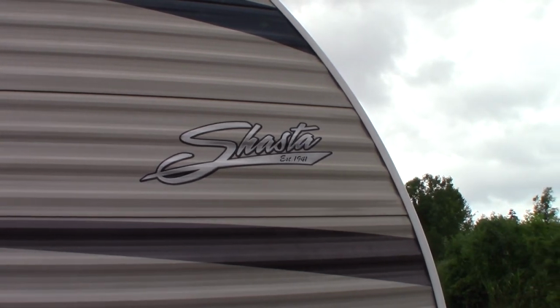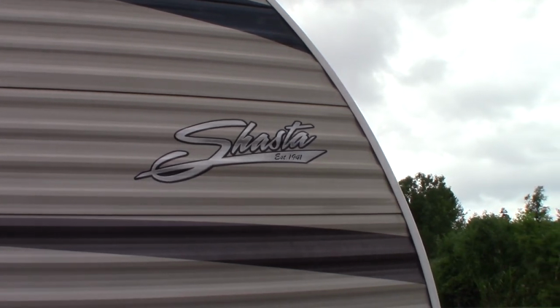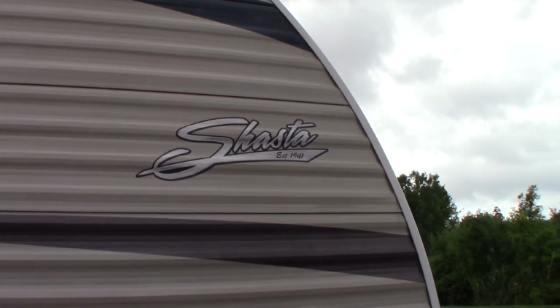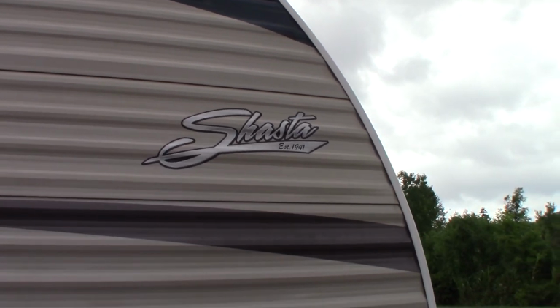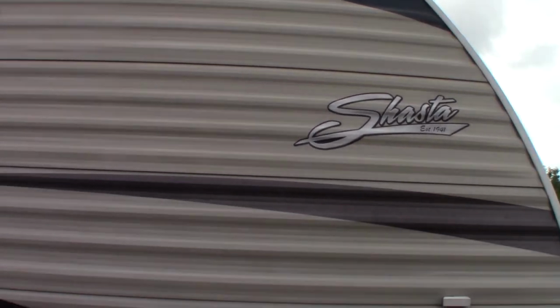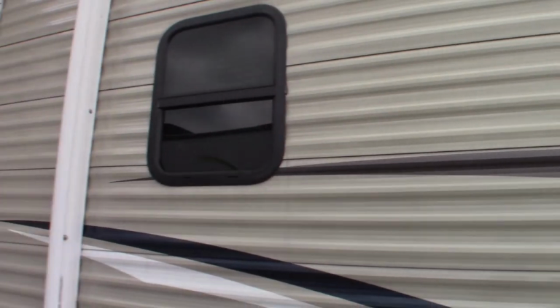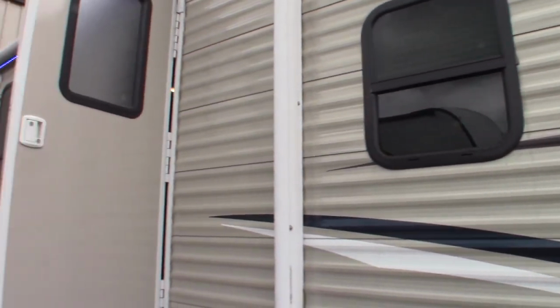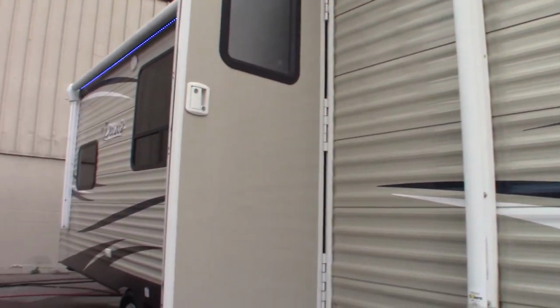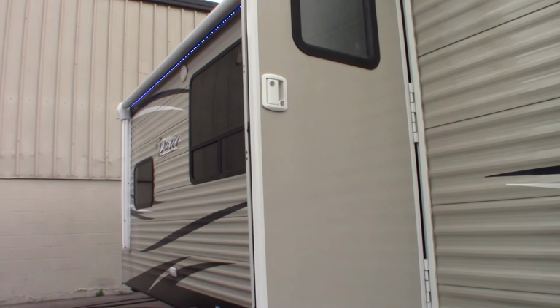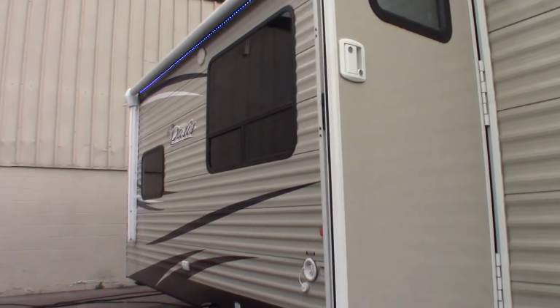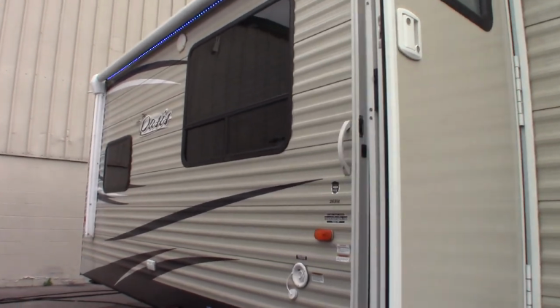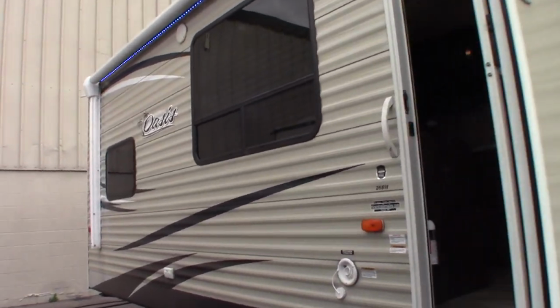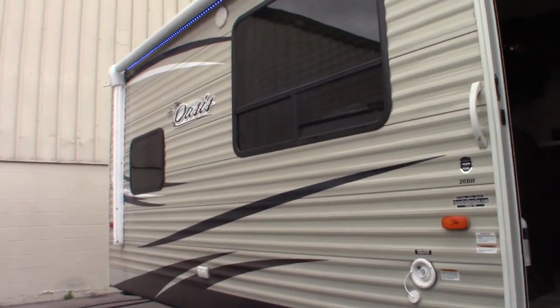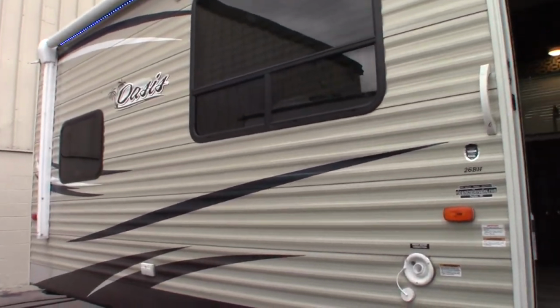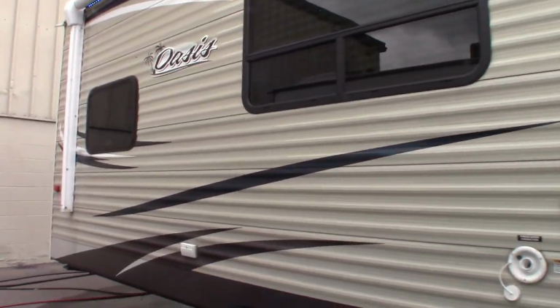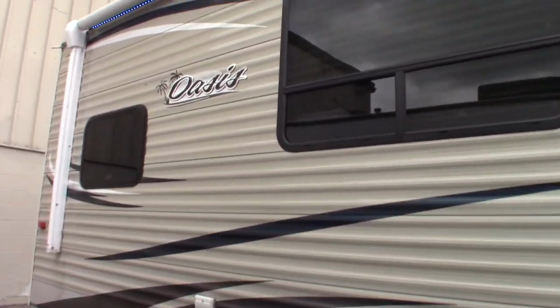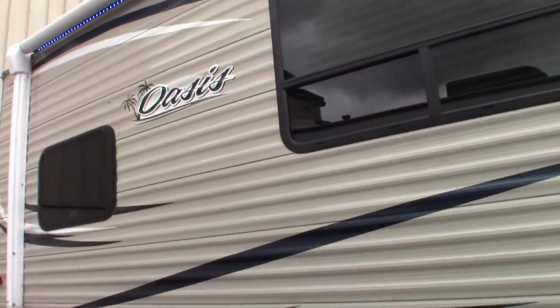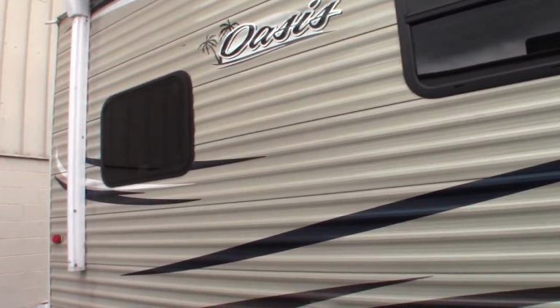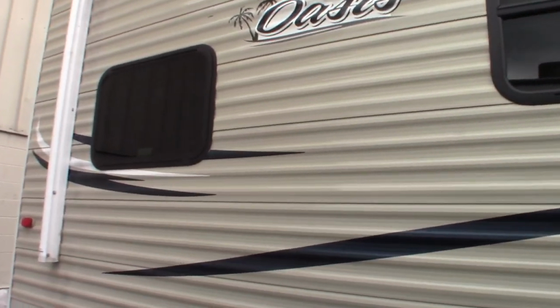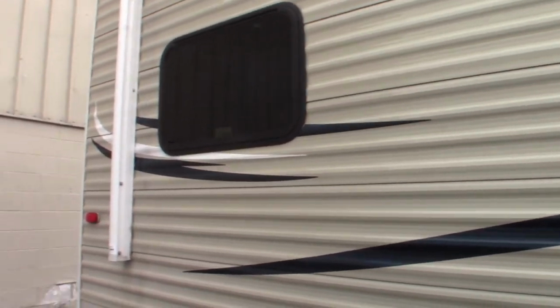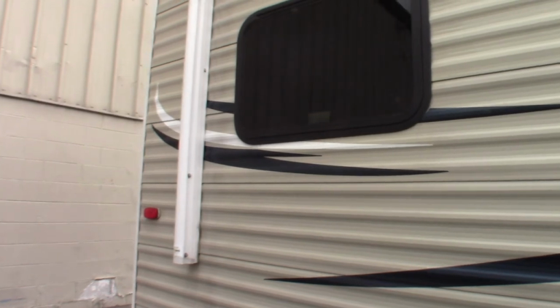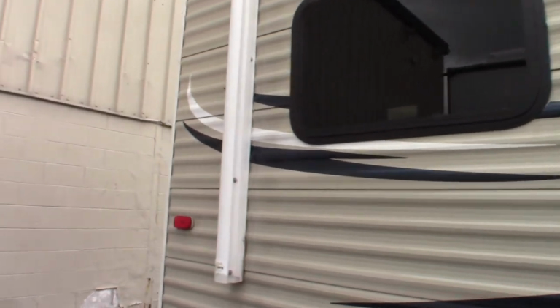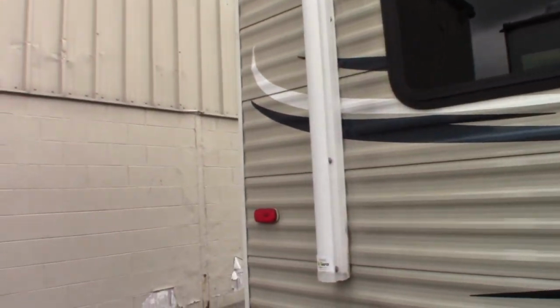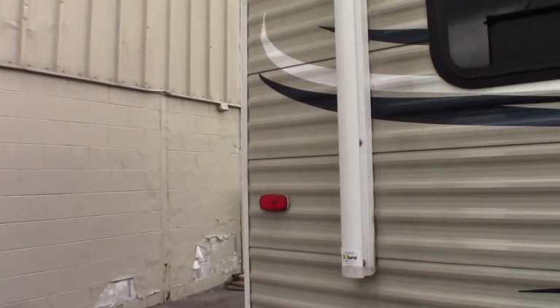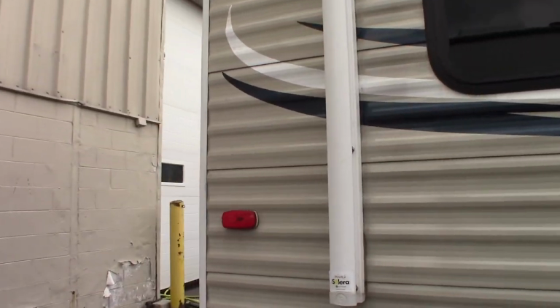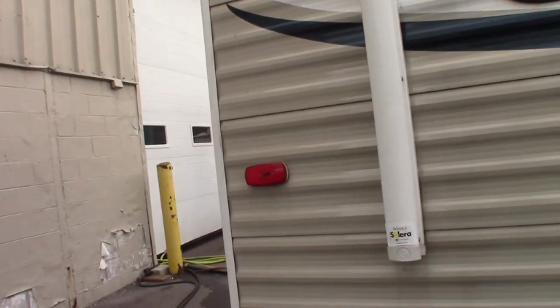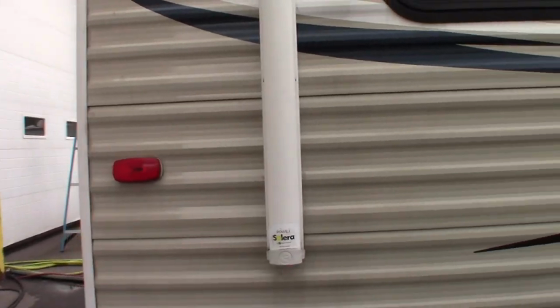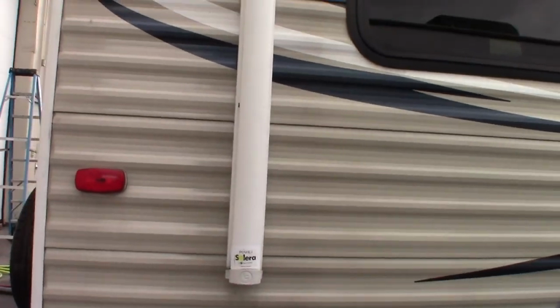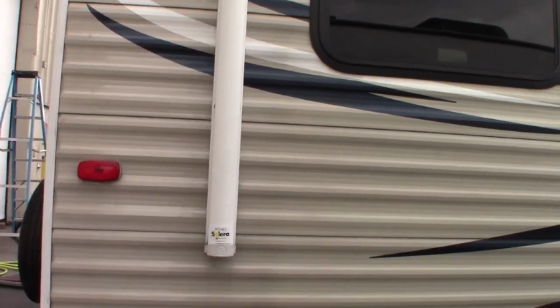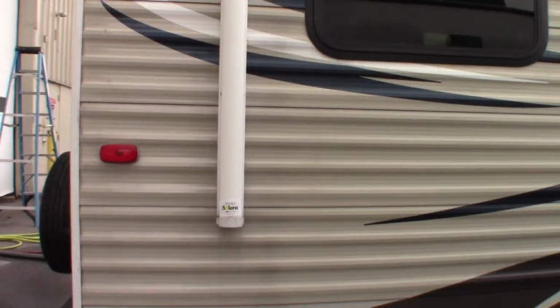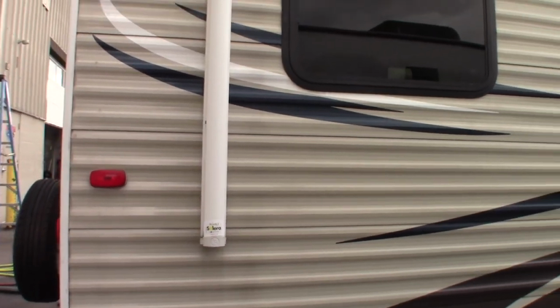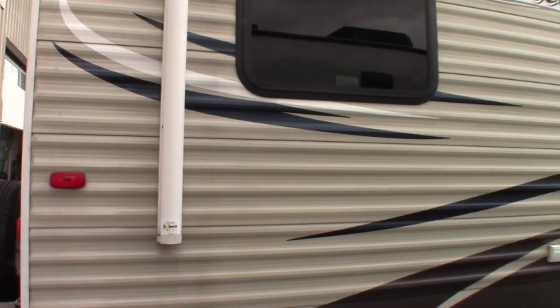This is Carl at National RV Detroit. I'm going to walk you around this 2018 Shasta Oasis. This is not a floor plan video, it's a how-to video, so I'm just going to show you some of the features and how they work.